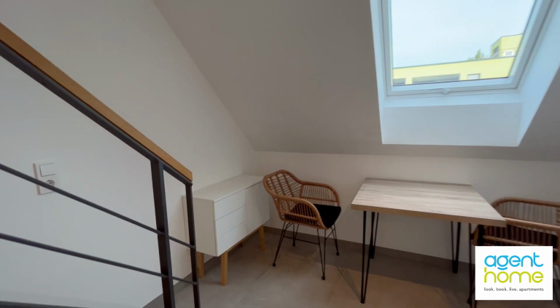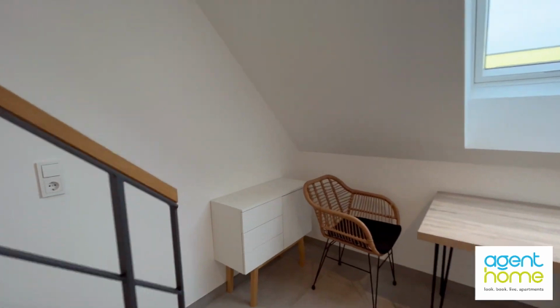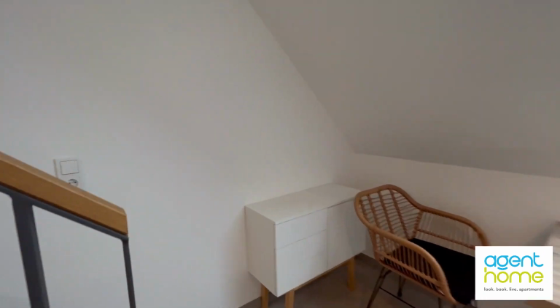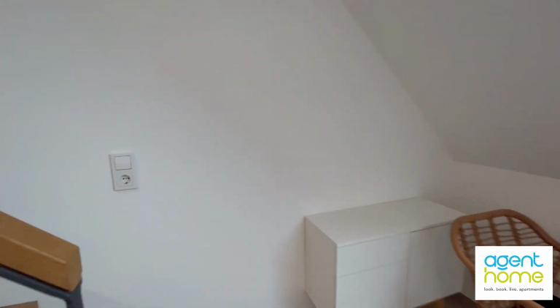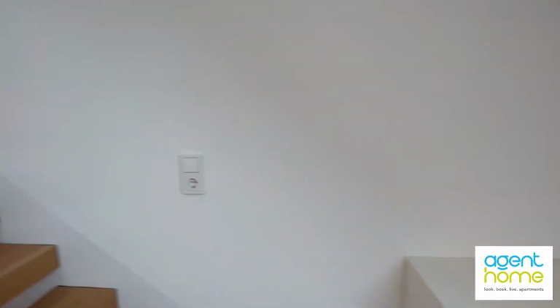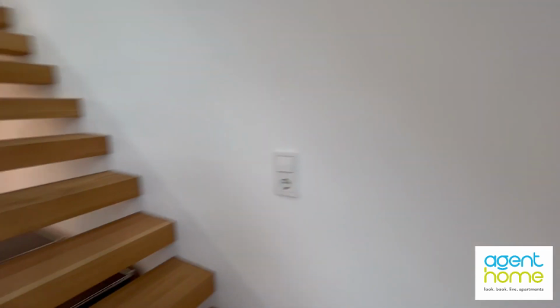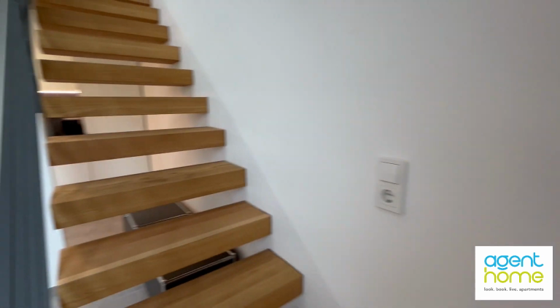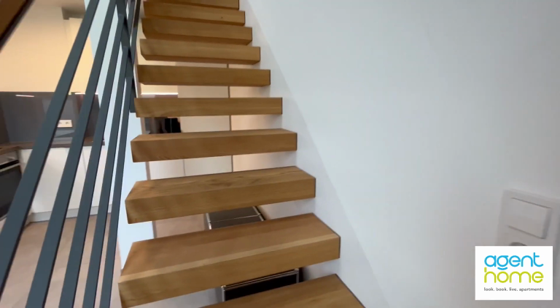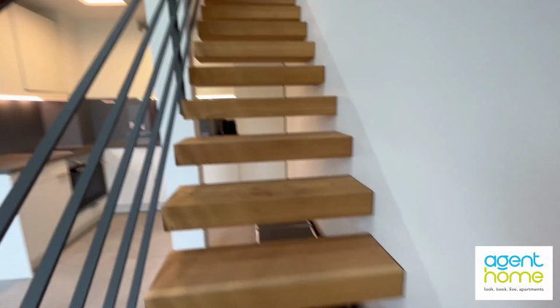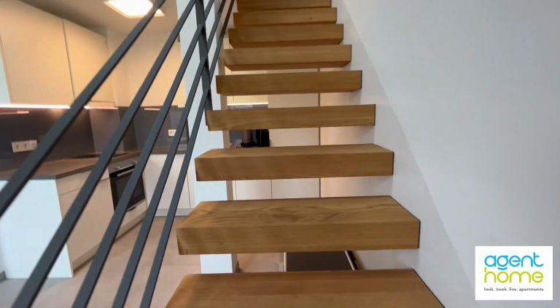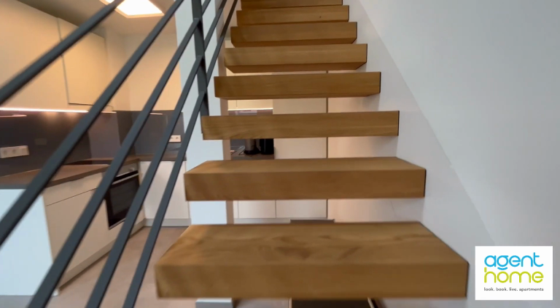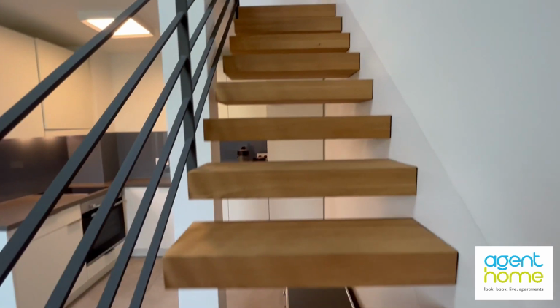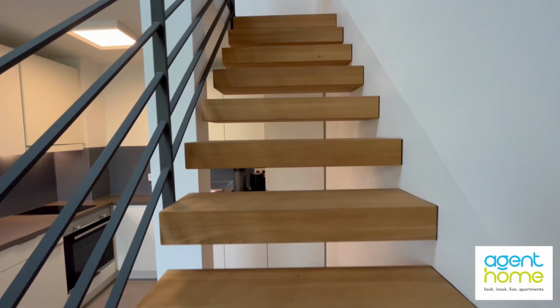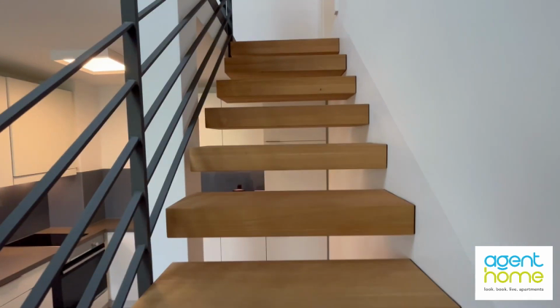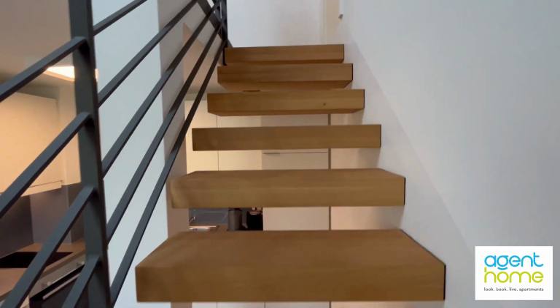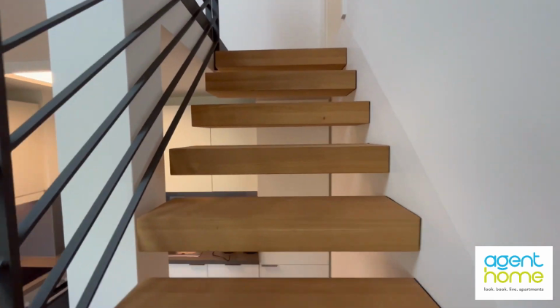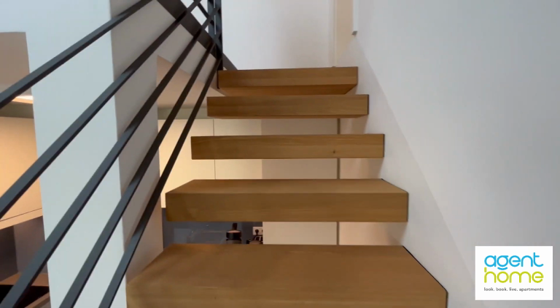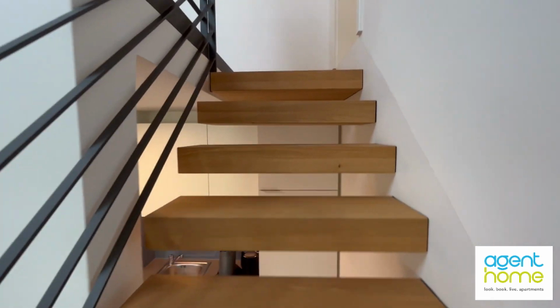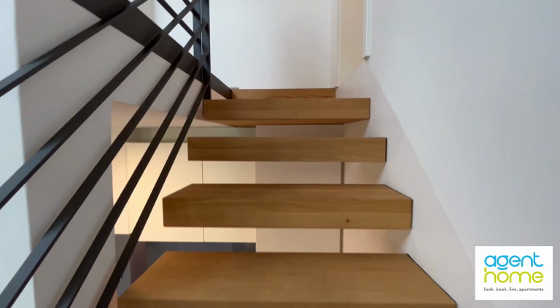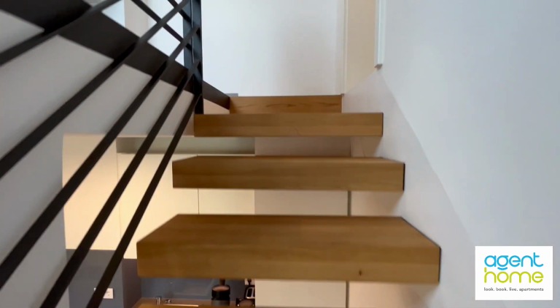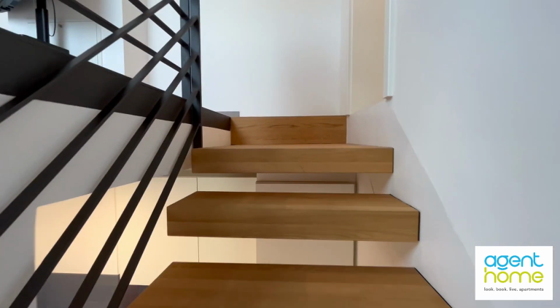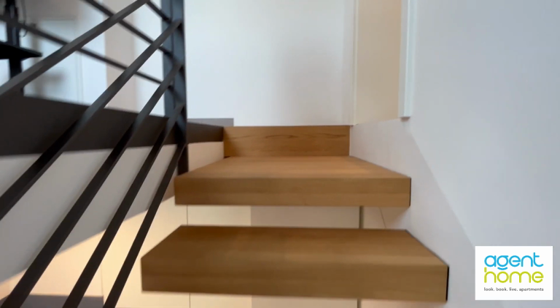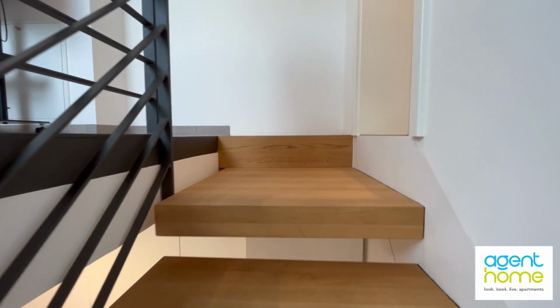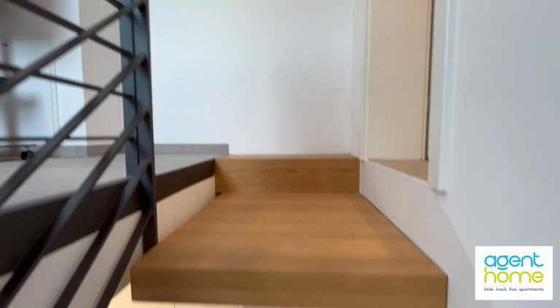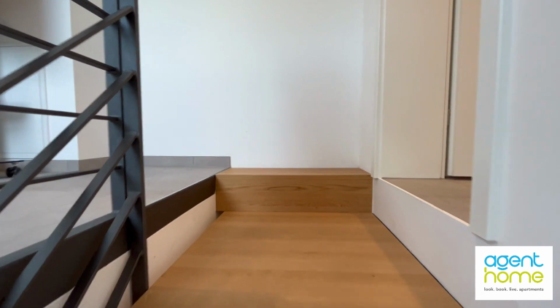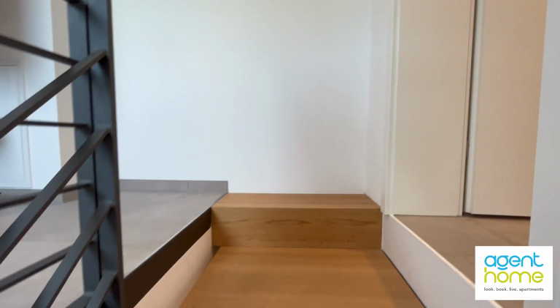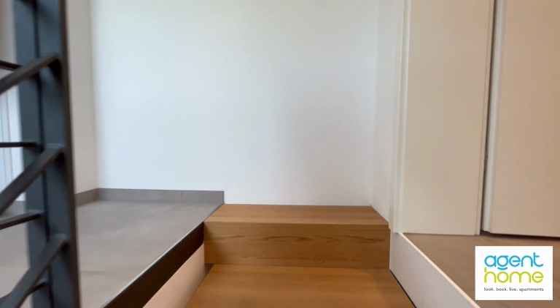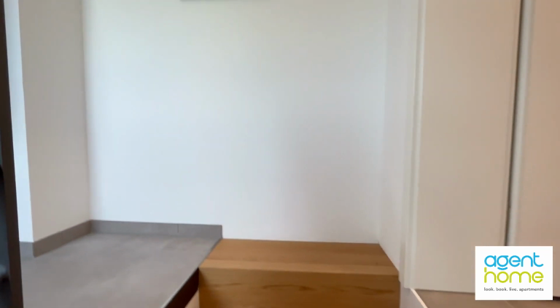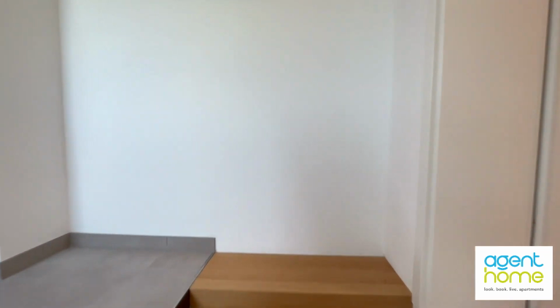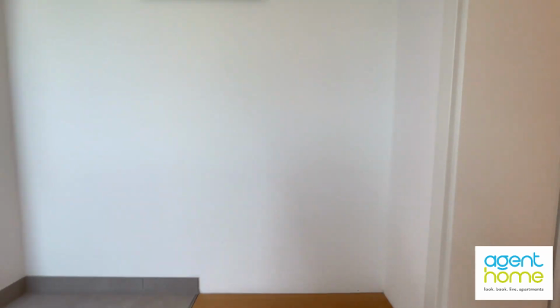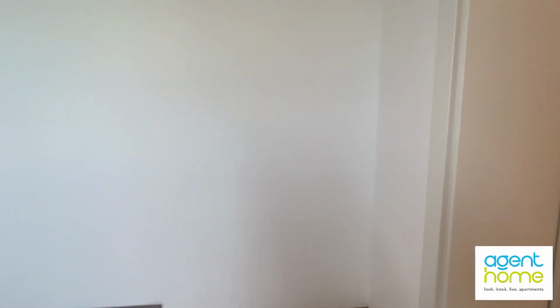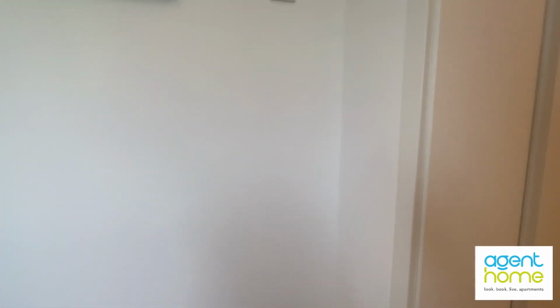Now let's move upstairs. The public transportation is almost 10 minutes away on foot, but if you have a car you can also rent a parking space for an extra fee.